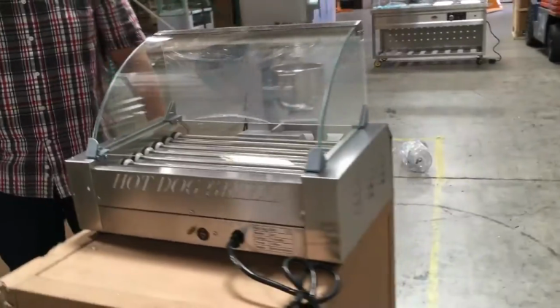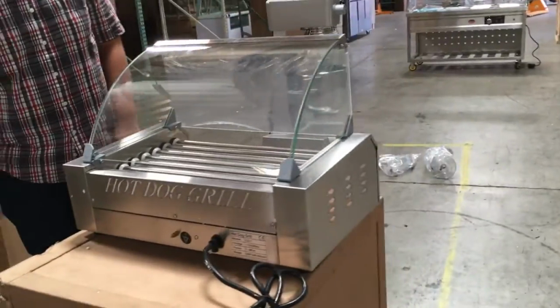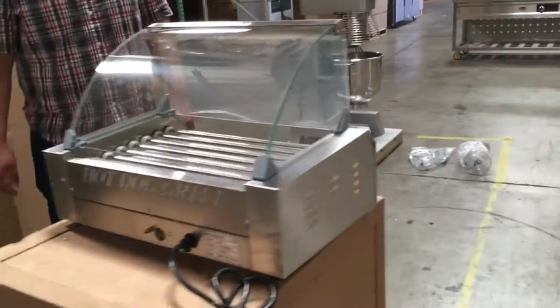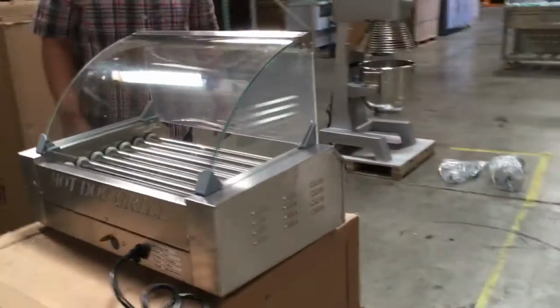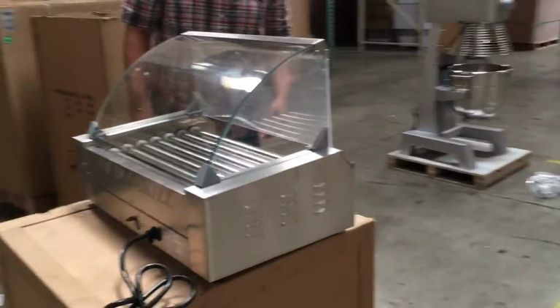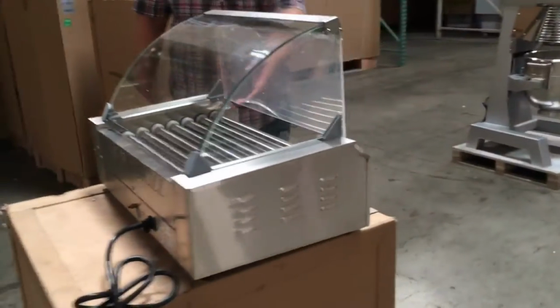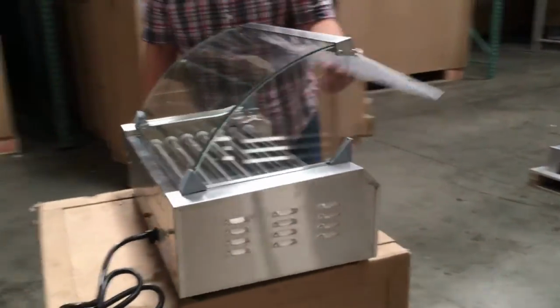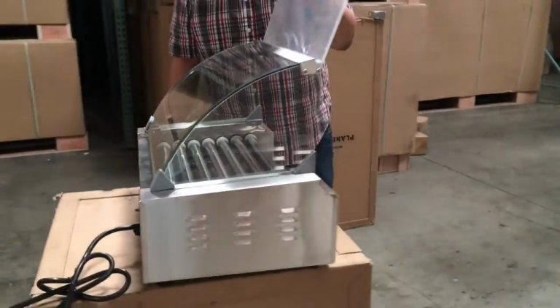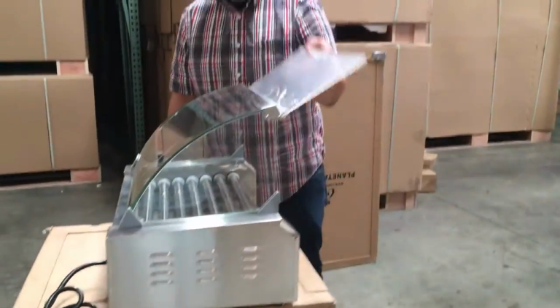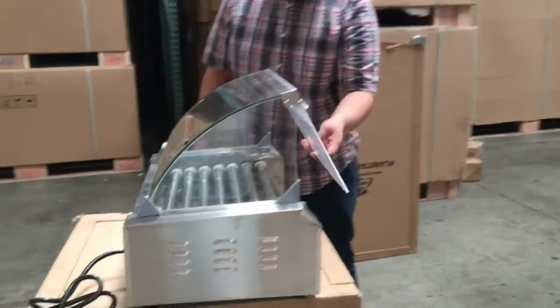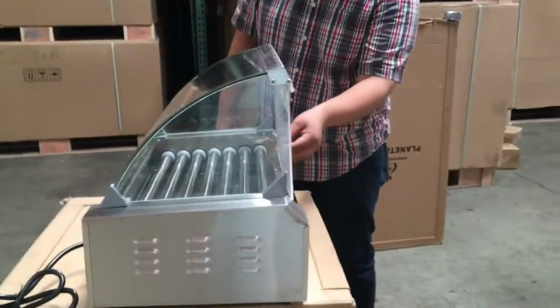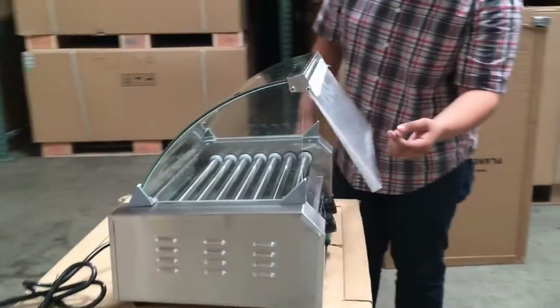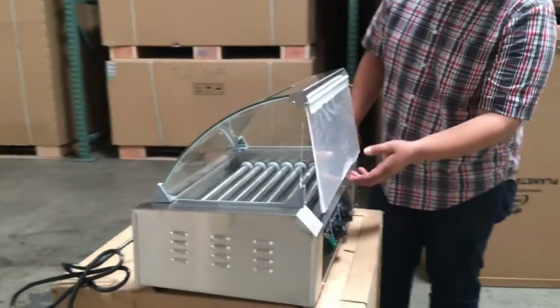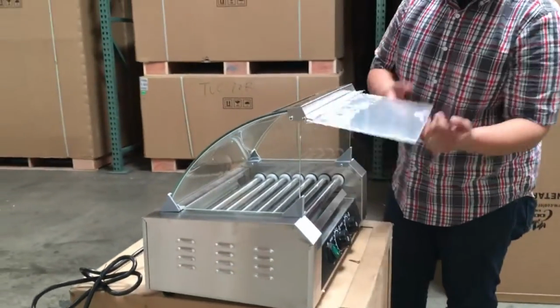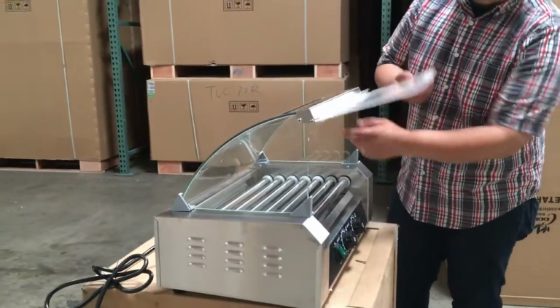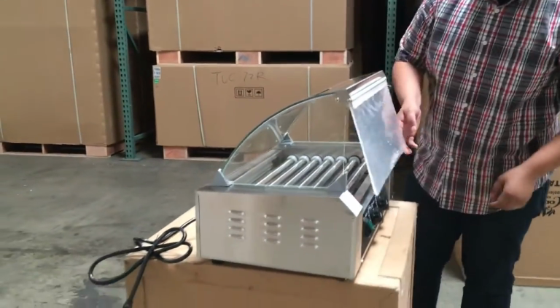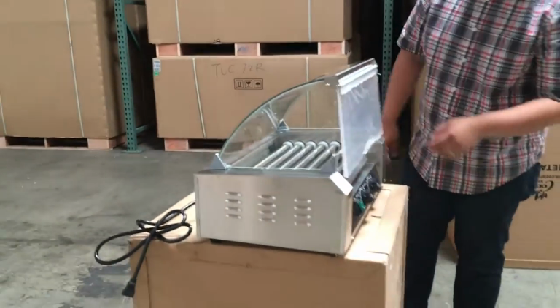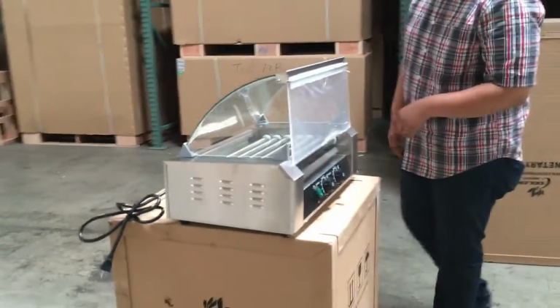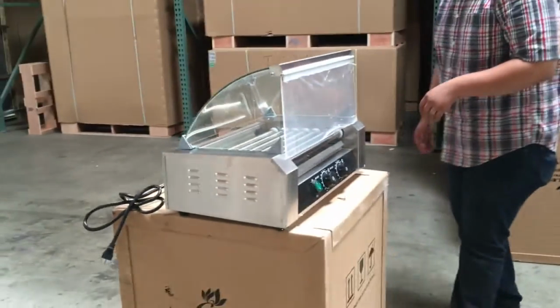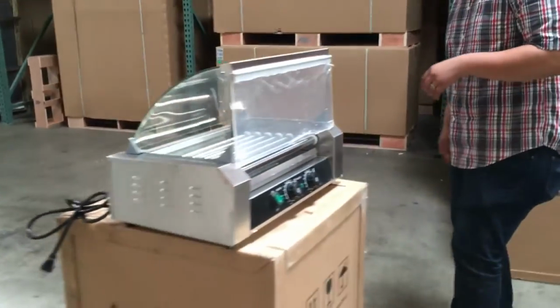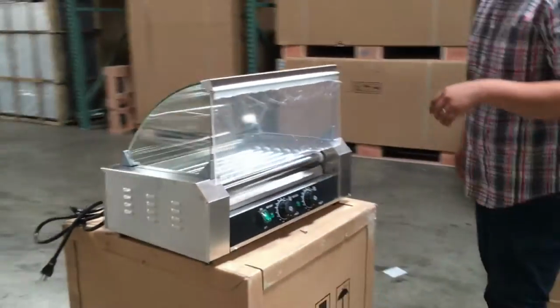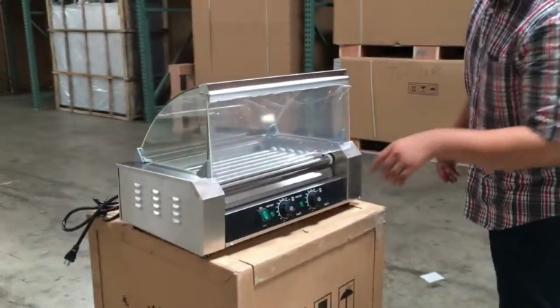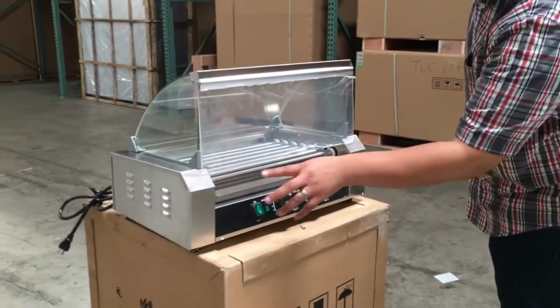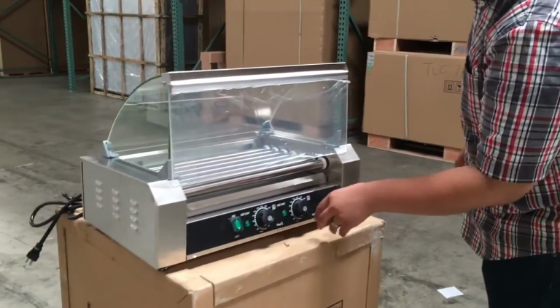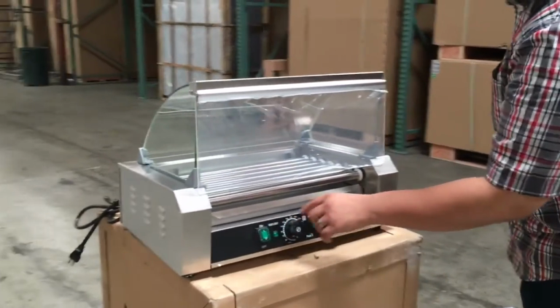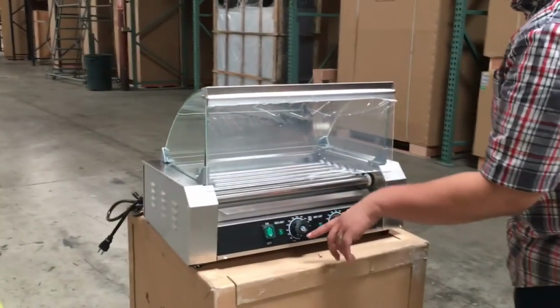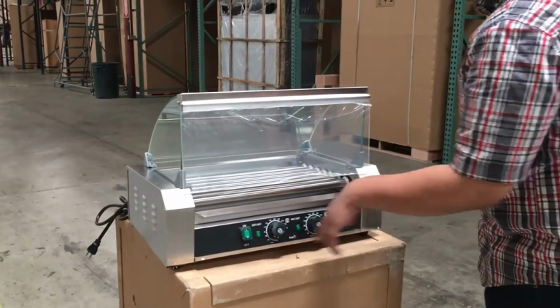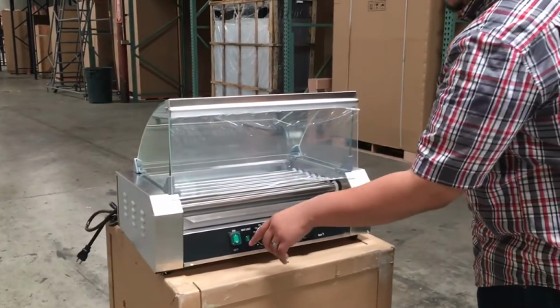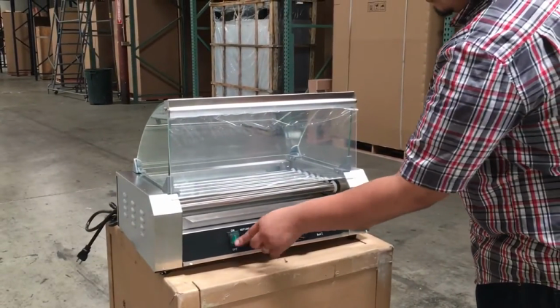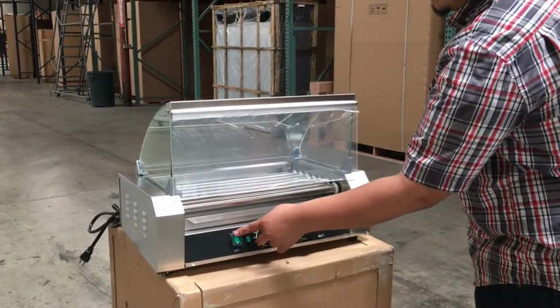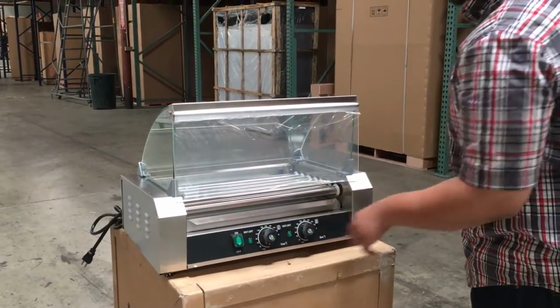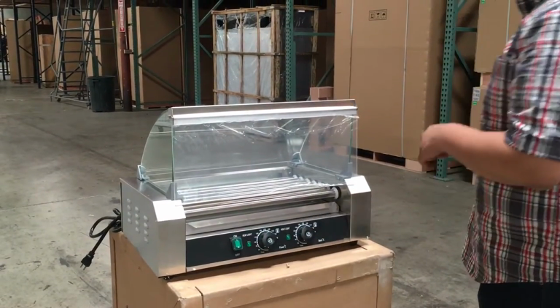This unit does come with a little plastic cover here in the back for you to open and pull out your hot dogs easily. It comes with a panel on the back for the adjustment of the heat, and the on/off switch of course.